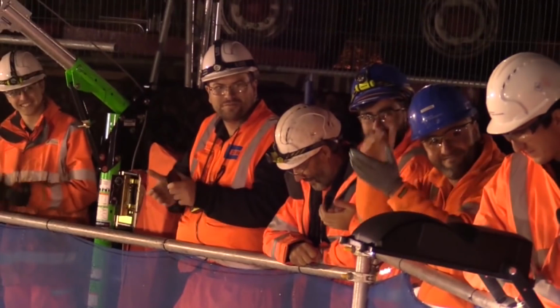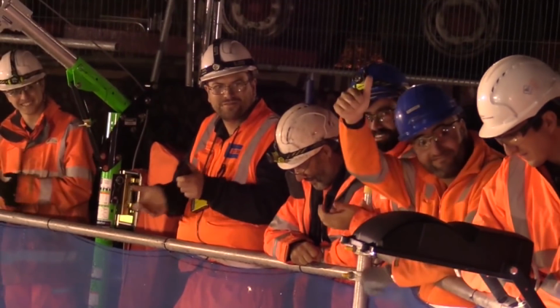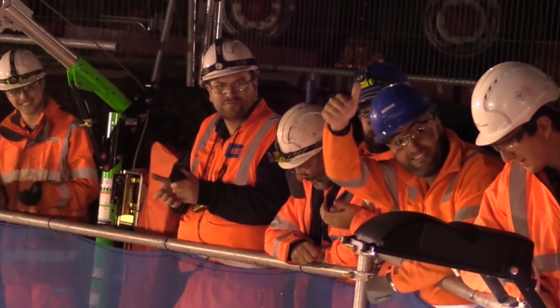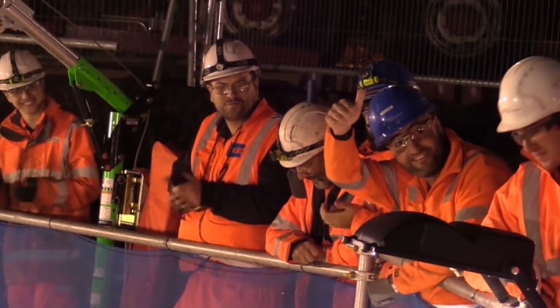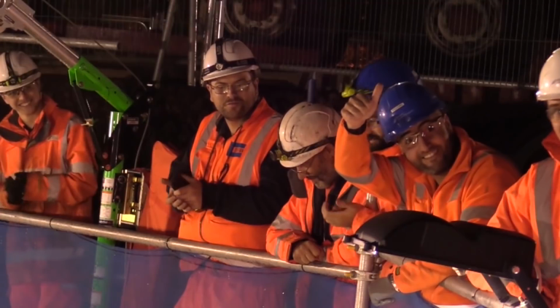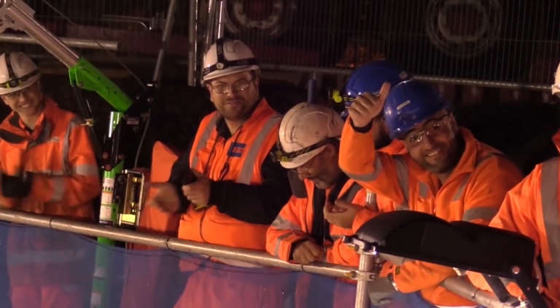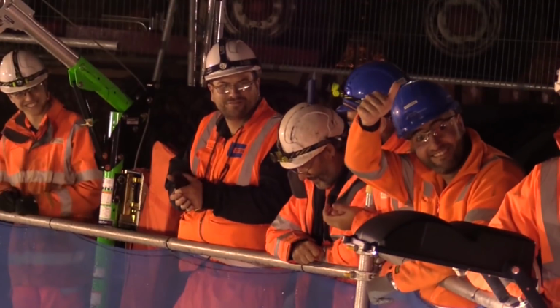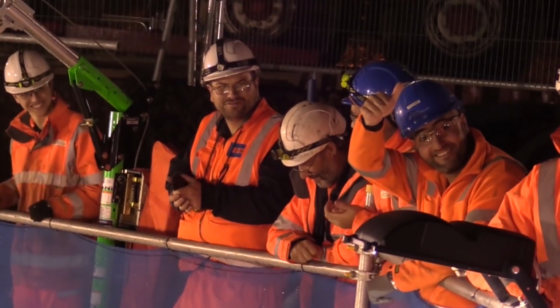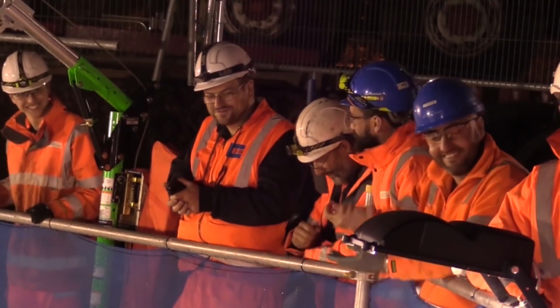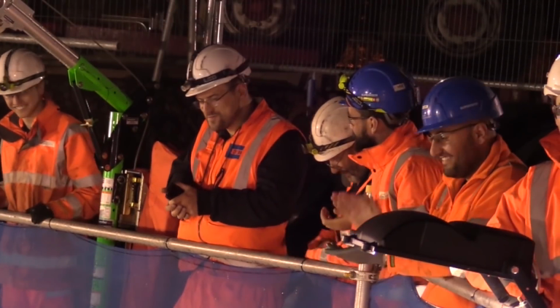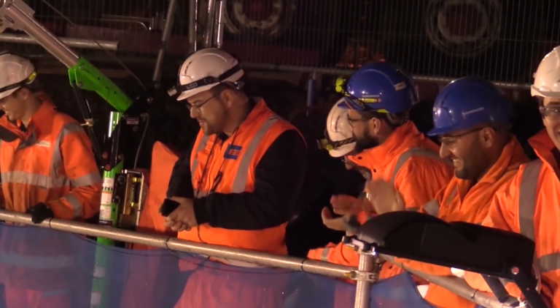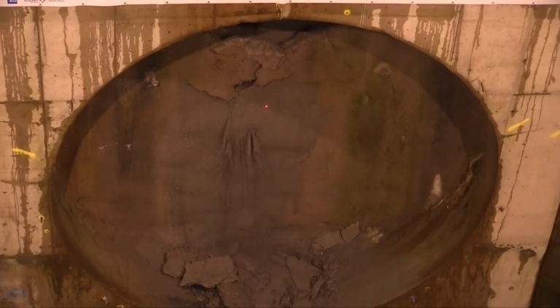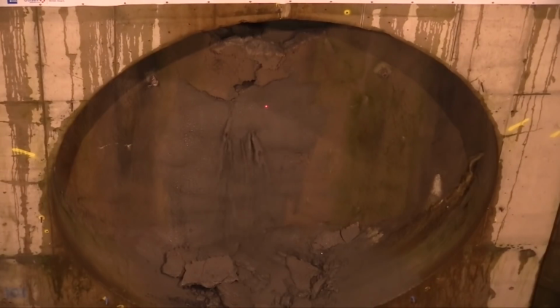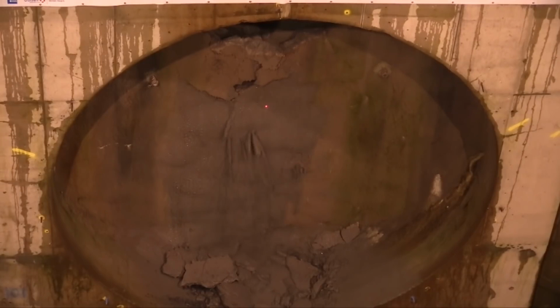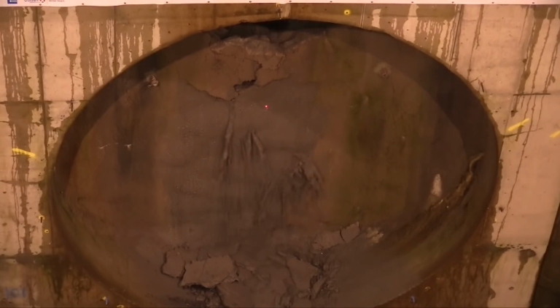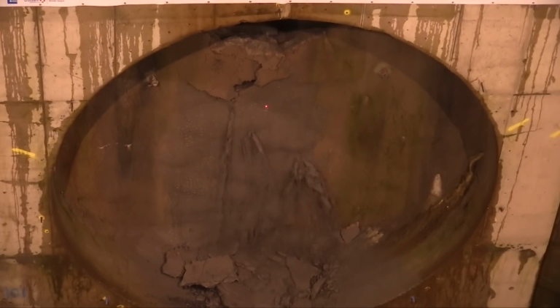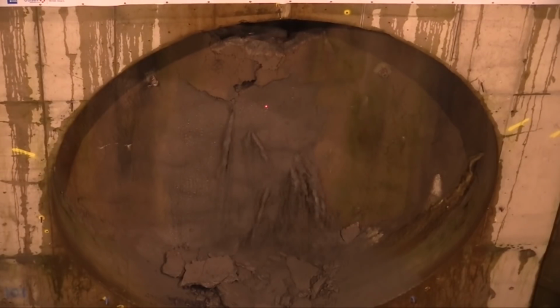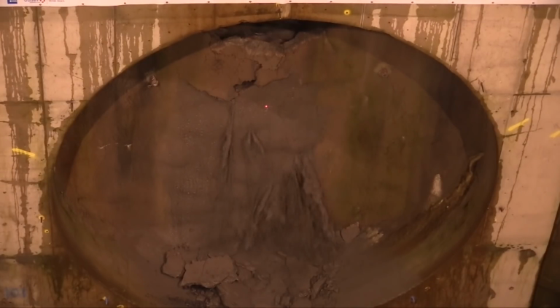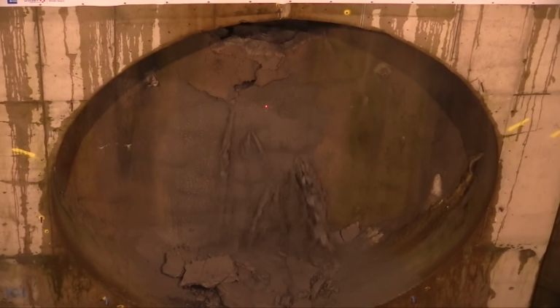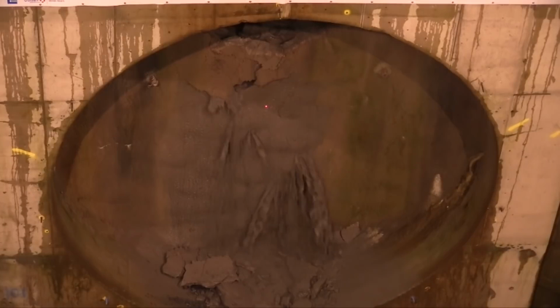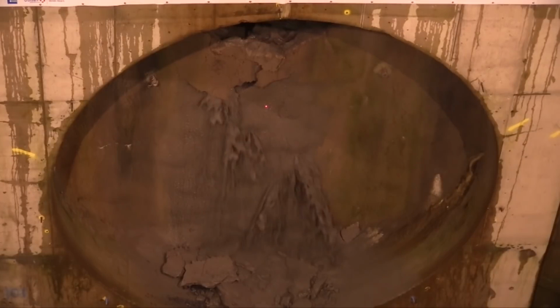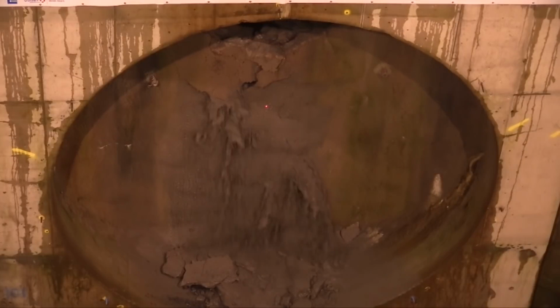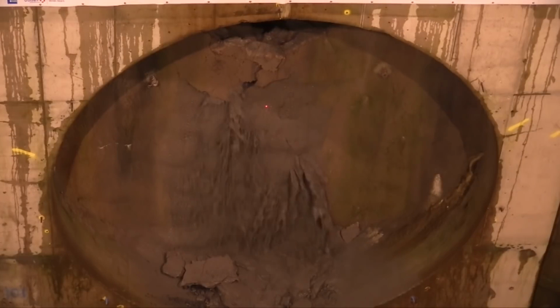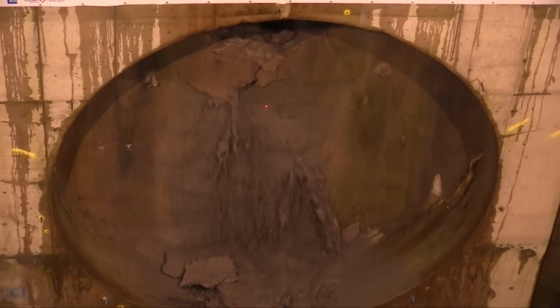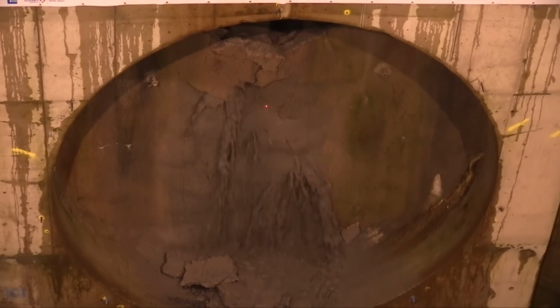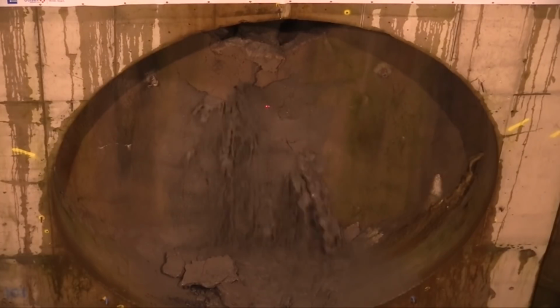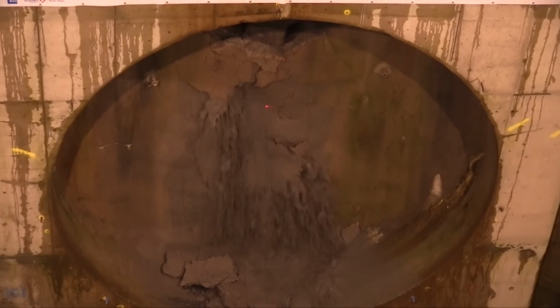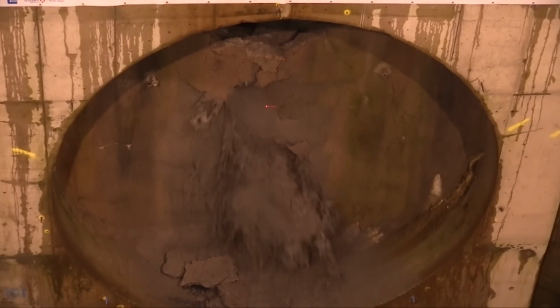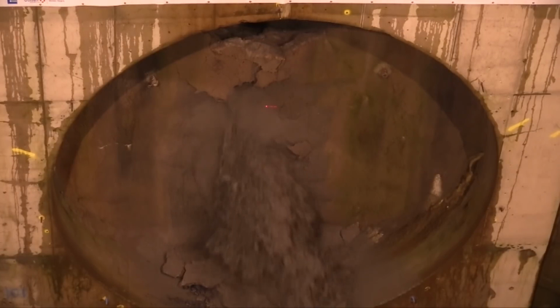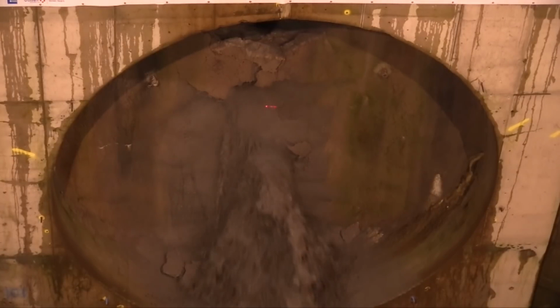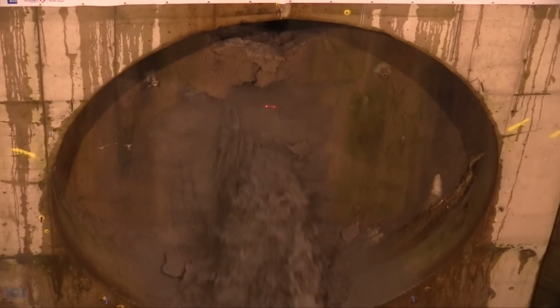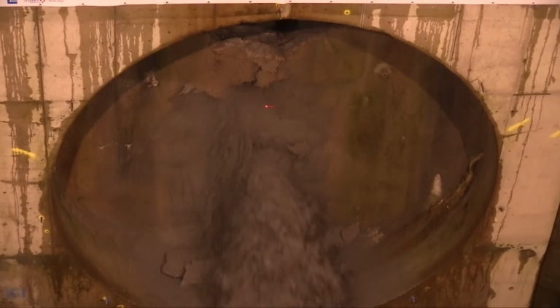This is a hugely significant moment. I'm absolutely delighted to see Daisy the Driller complete her 3.1 mile journey from Craigdon to Queen's Park.